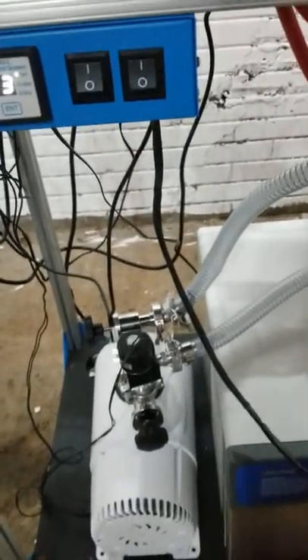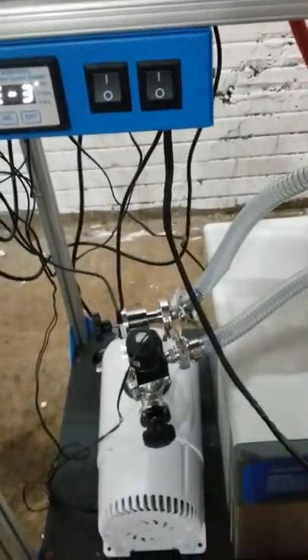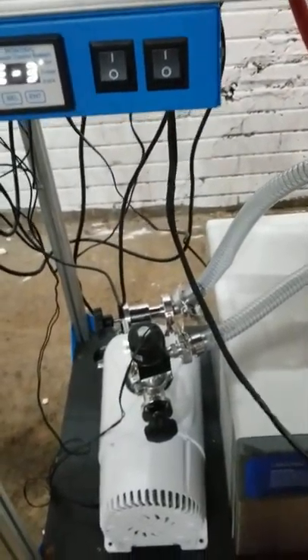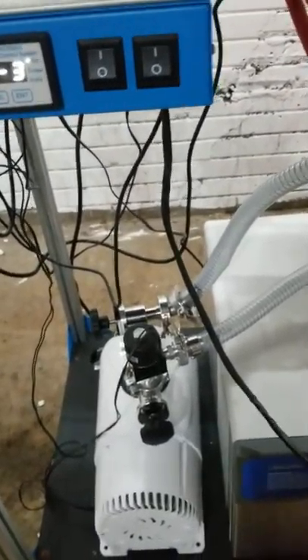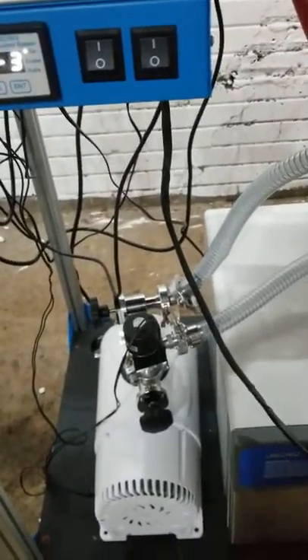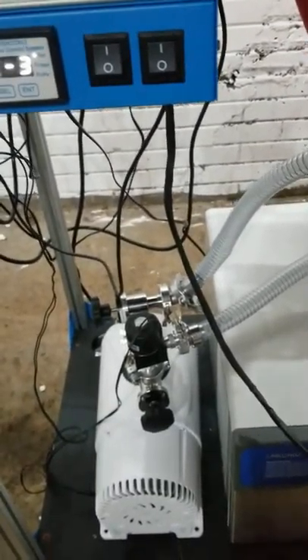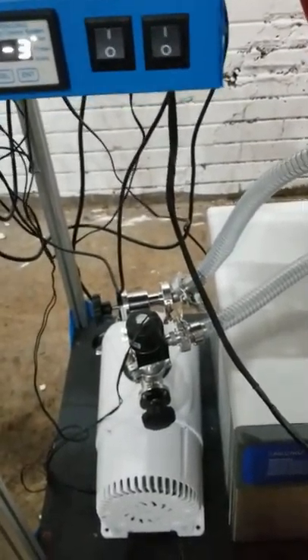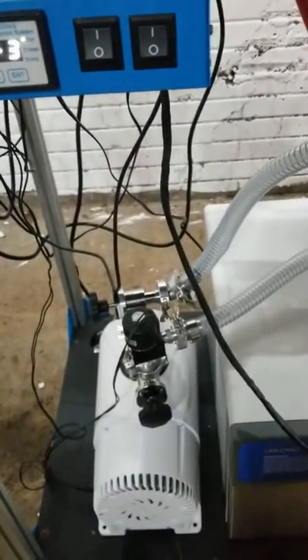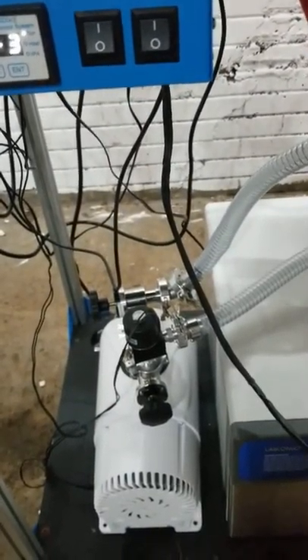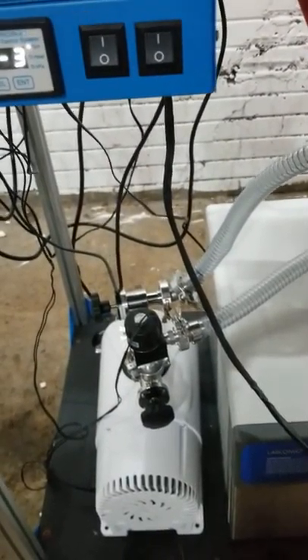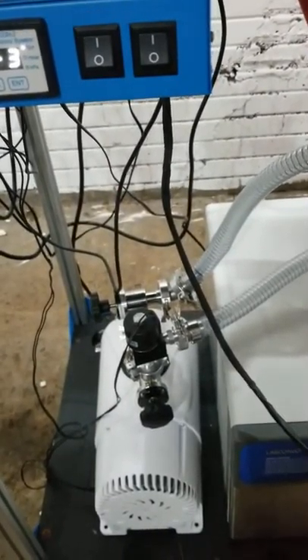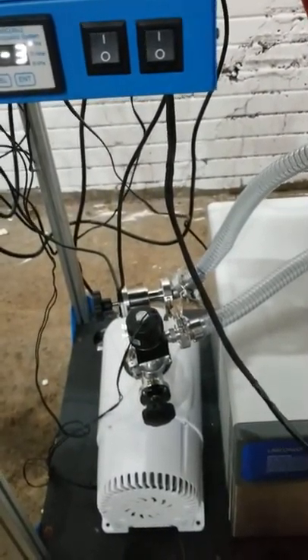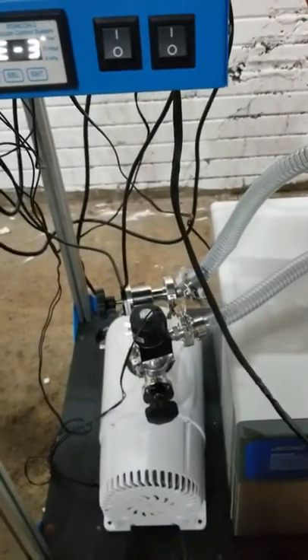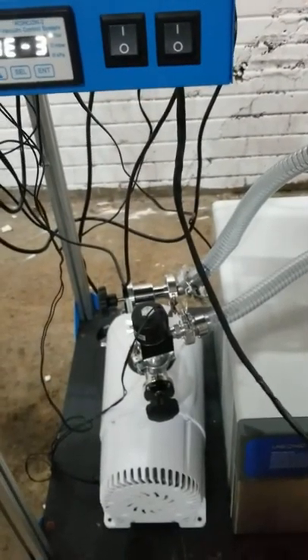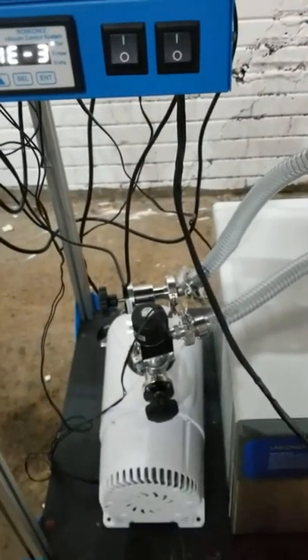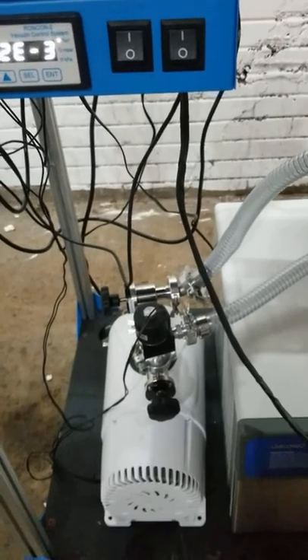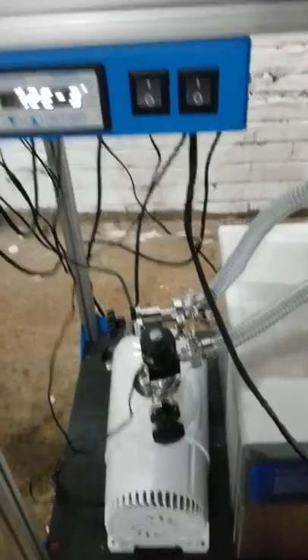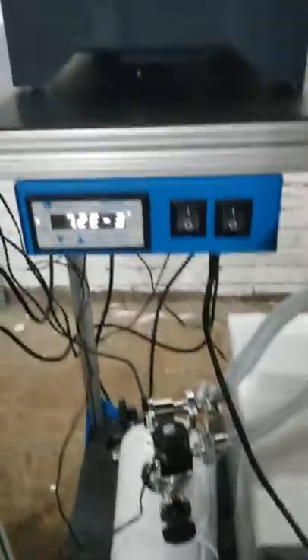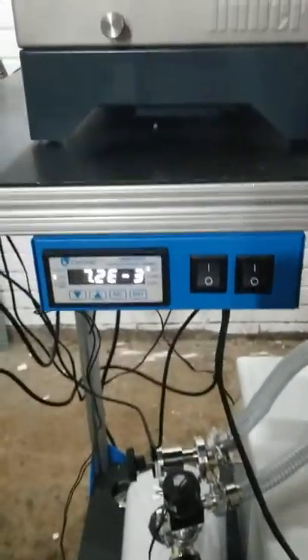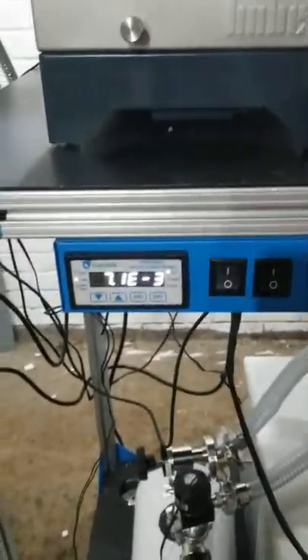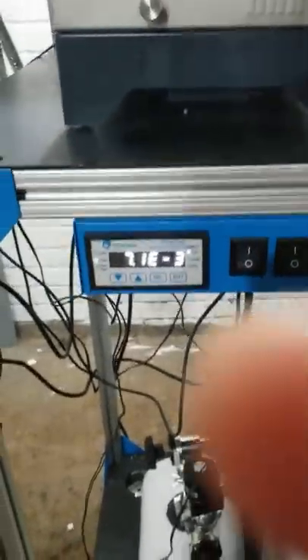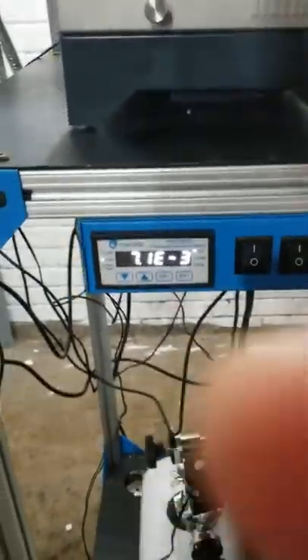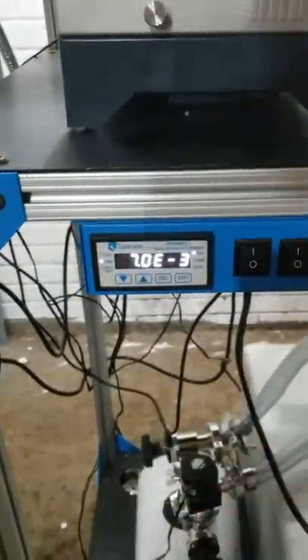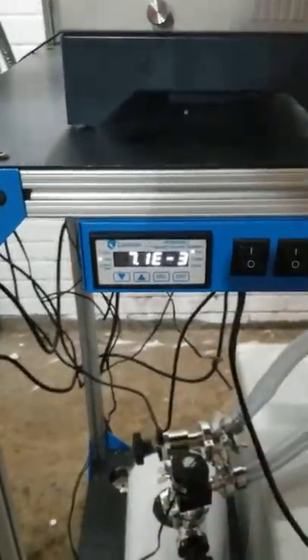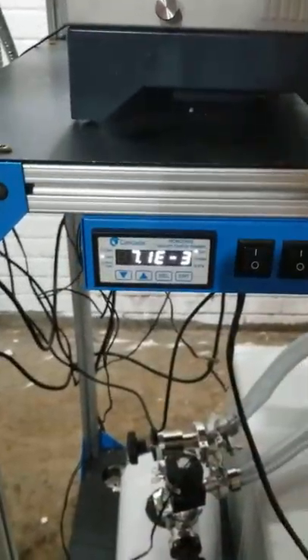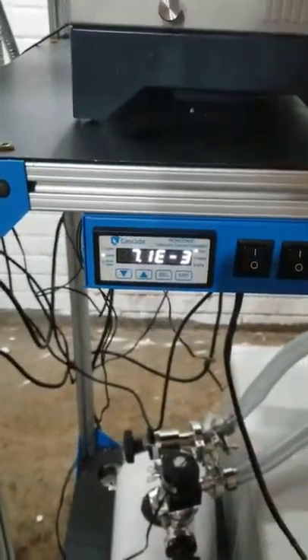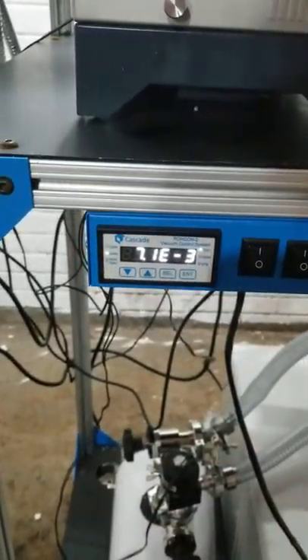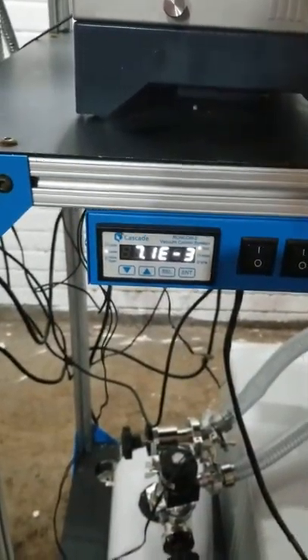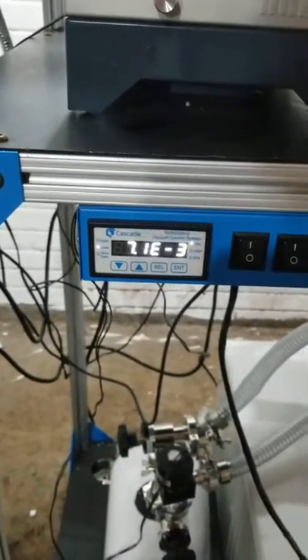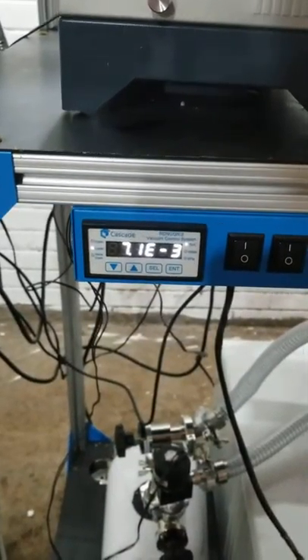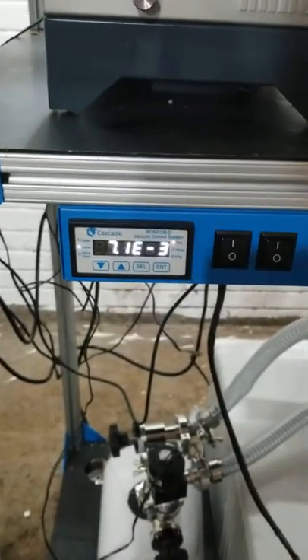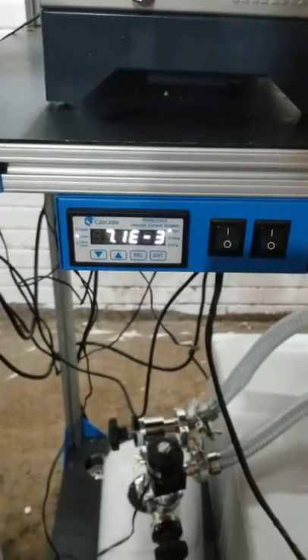If nothing is wrong, you can operate with the diffusion pump and it should get you to really deep vacuums. As you can see right now, we're at about seven microns, which is great.